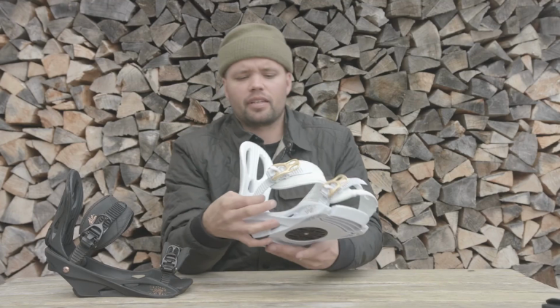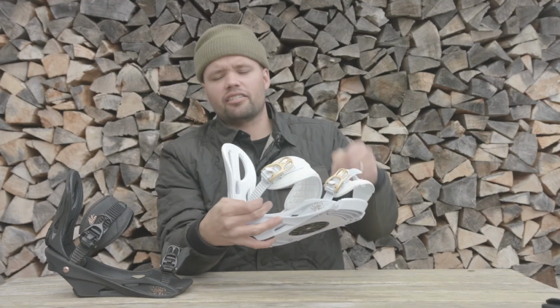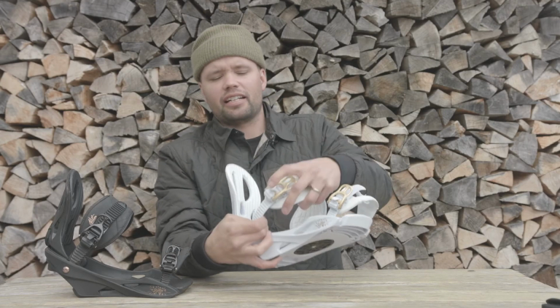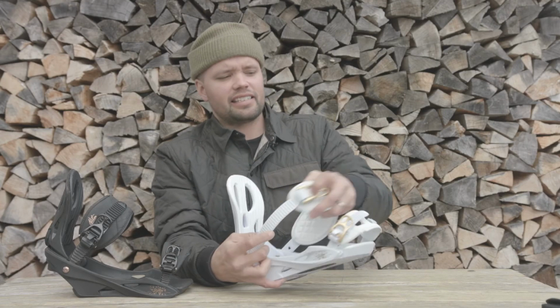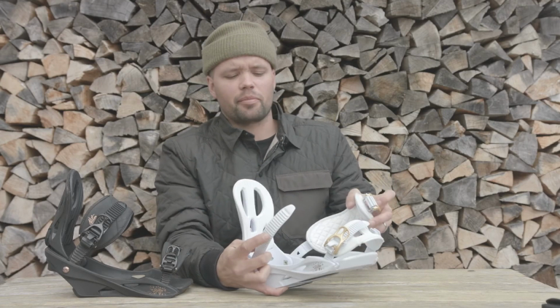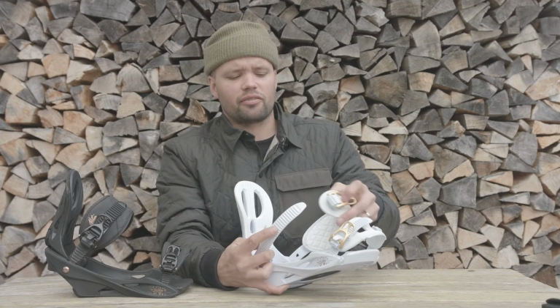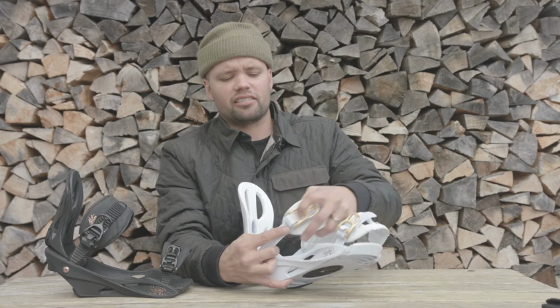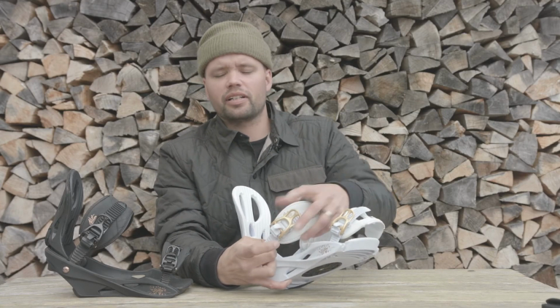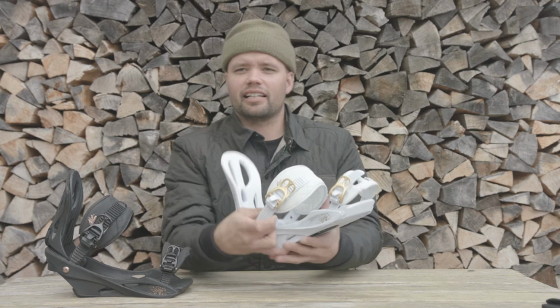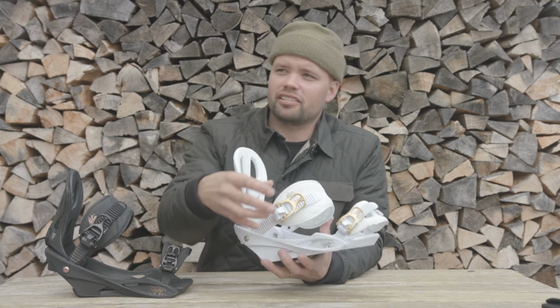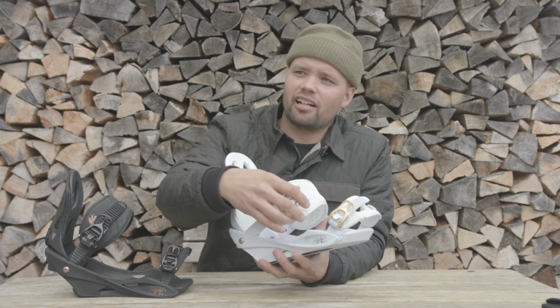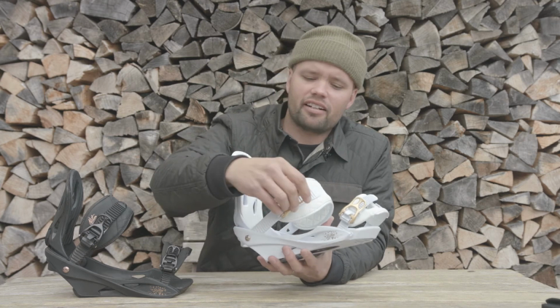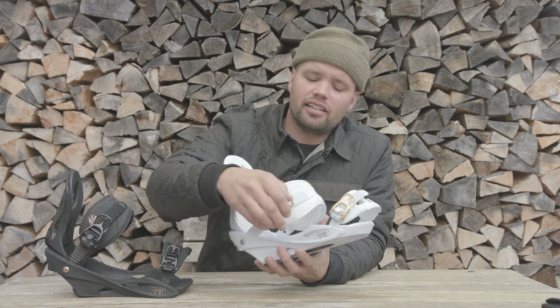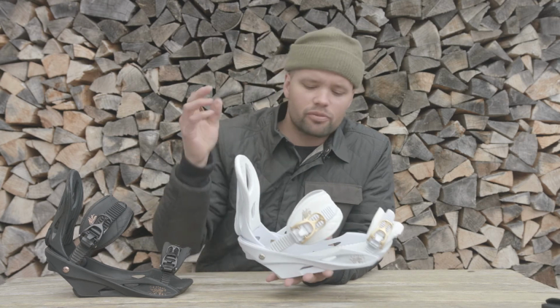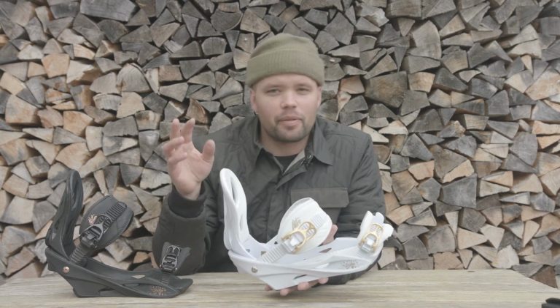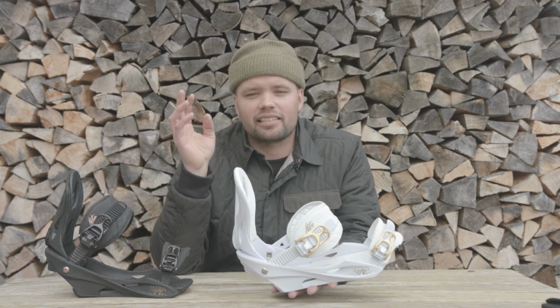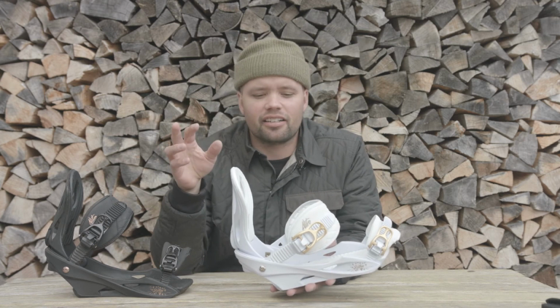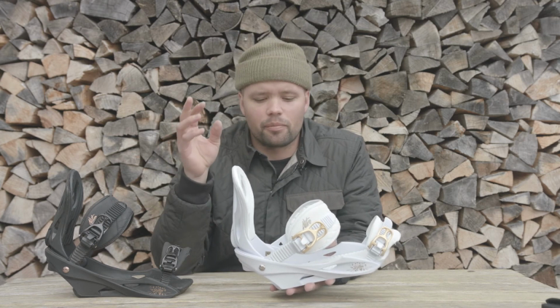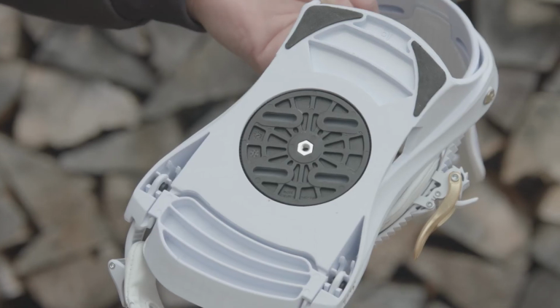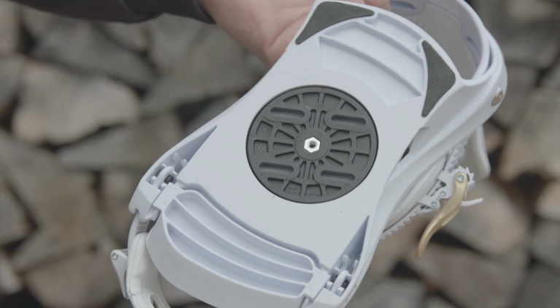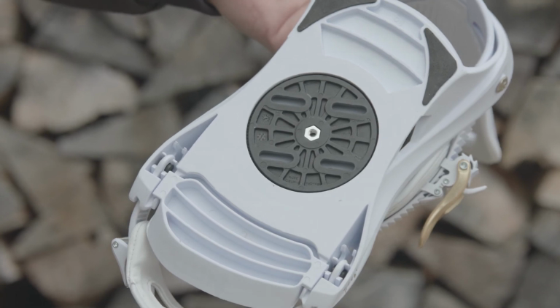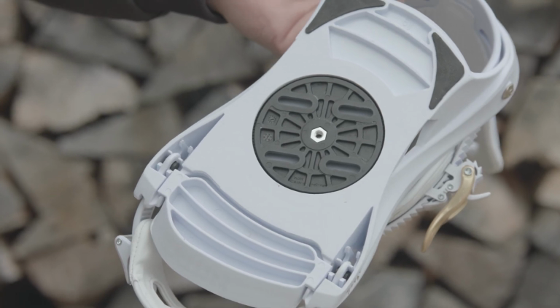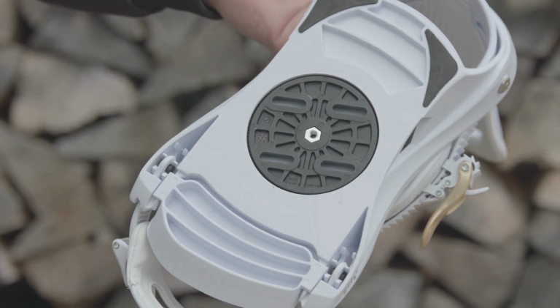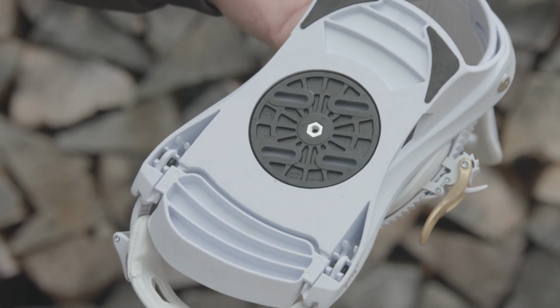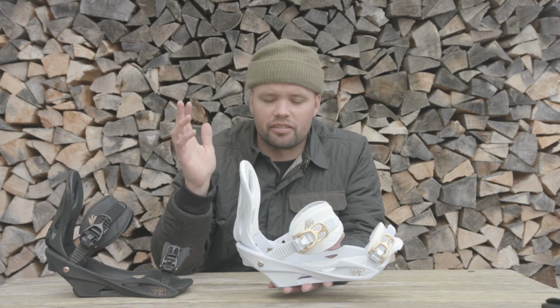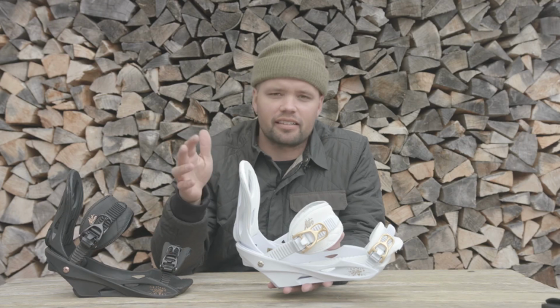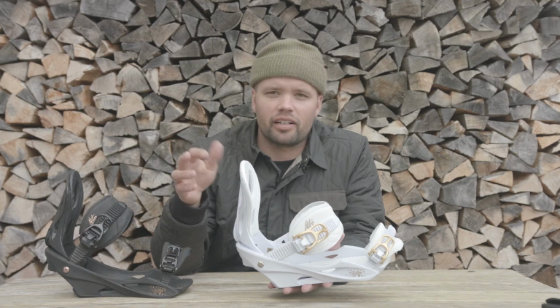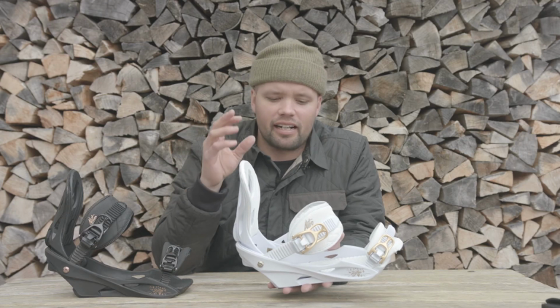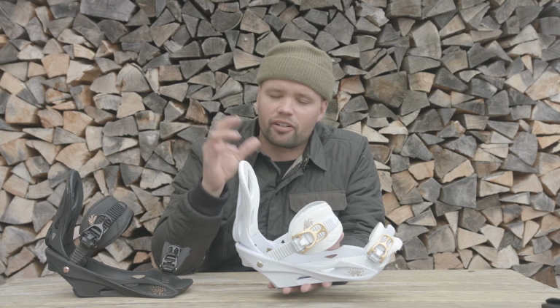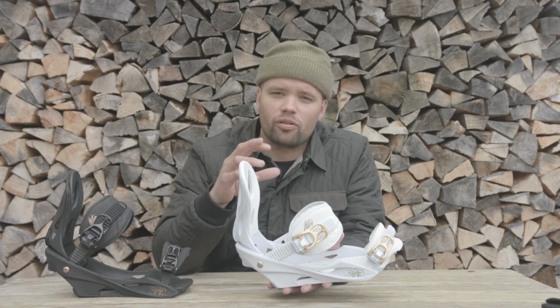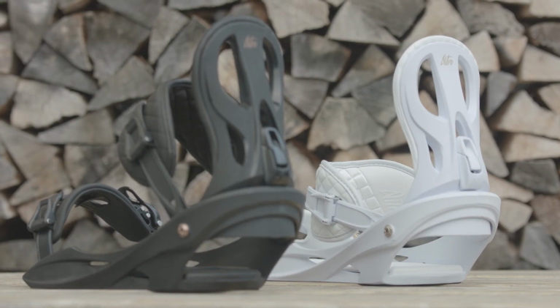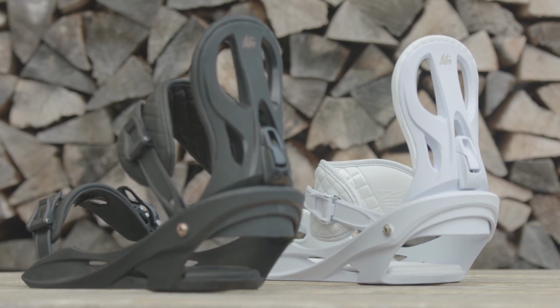They also have our easy entry buckles and ratchets, so it's super easy to get the ratchets on and off the ladders. We just want to make the bindings easier and more user-friendly for you to get snowboarding, have a great foothold, and have fun snowboarding.